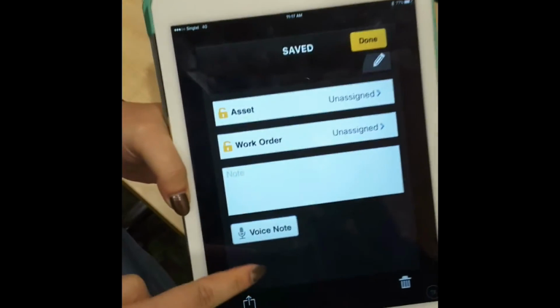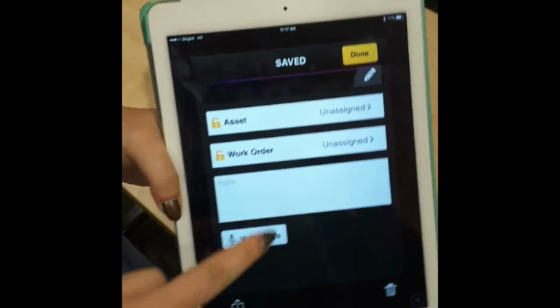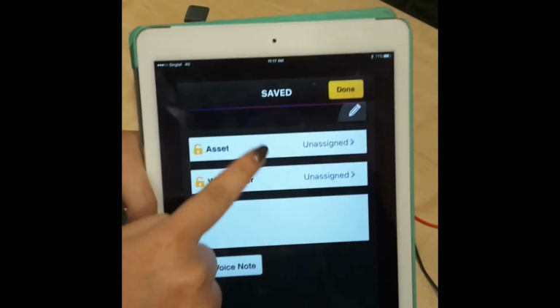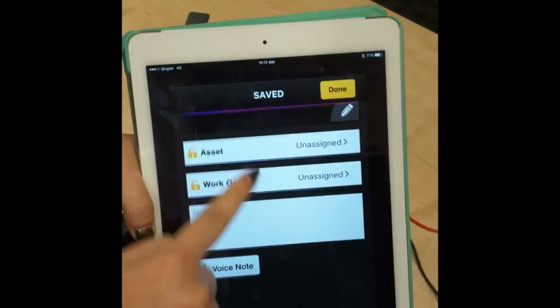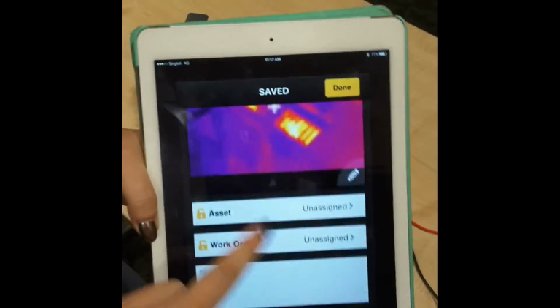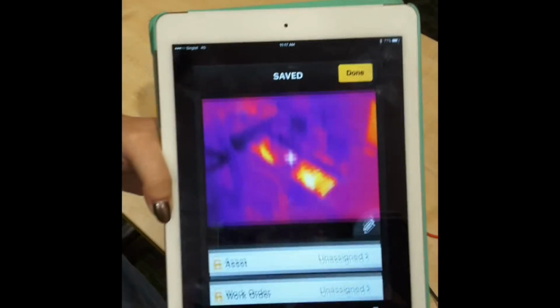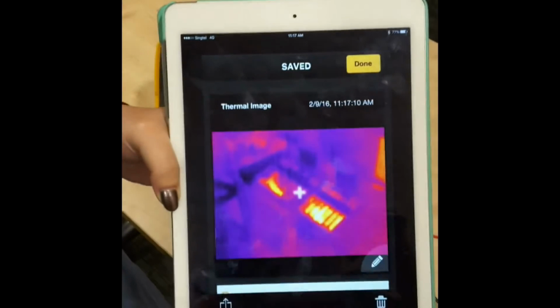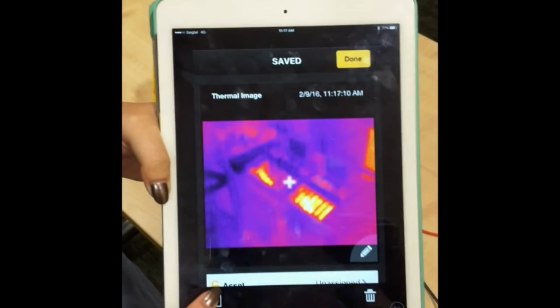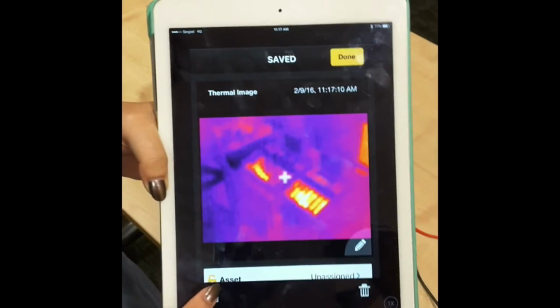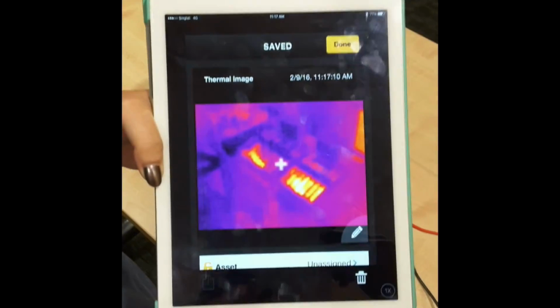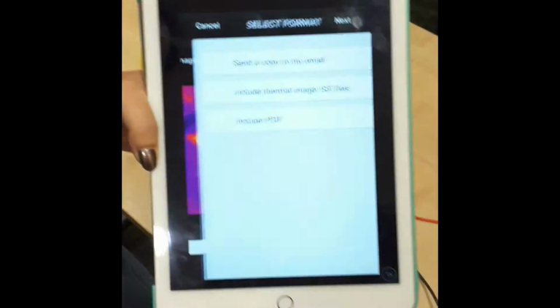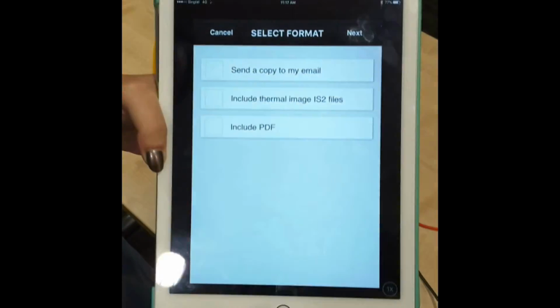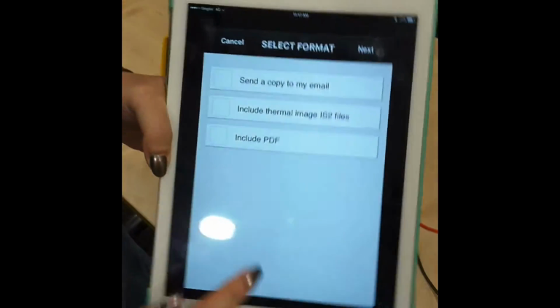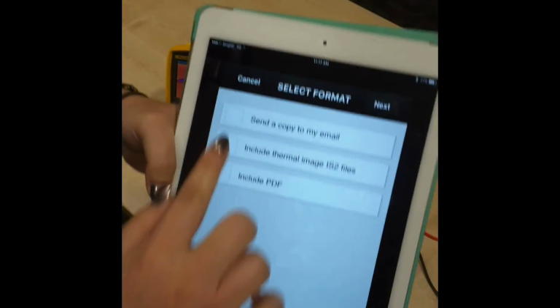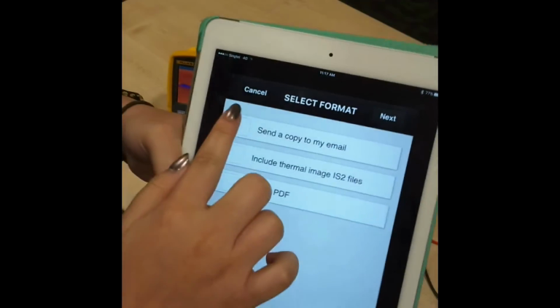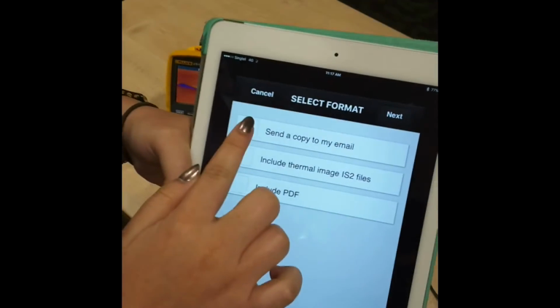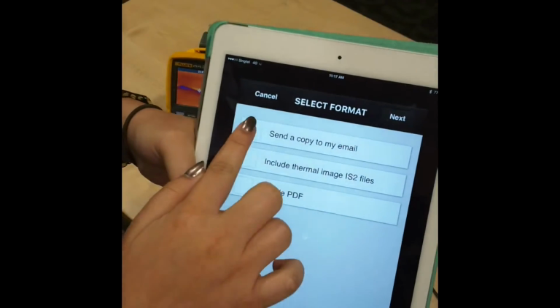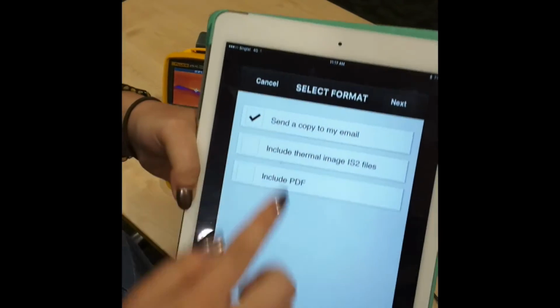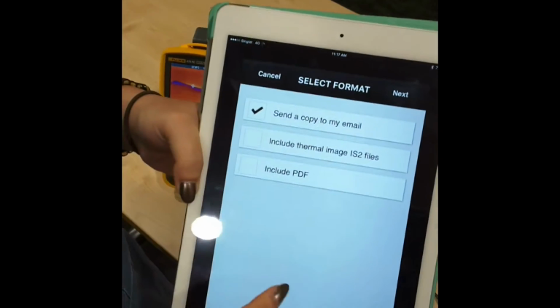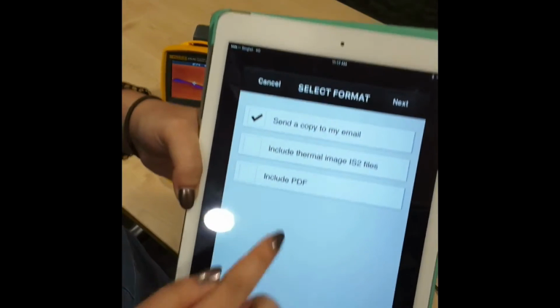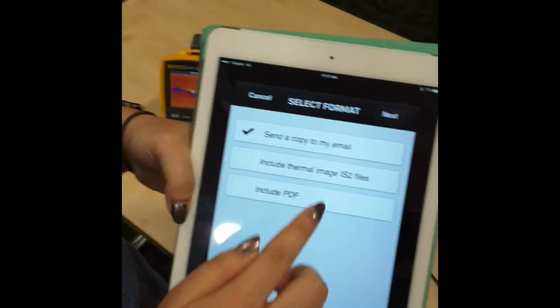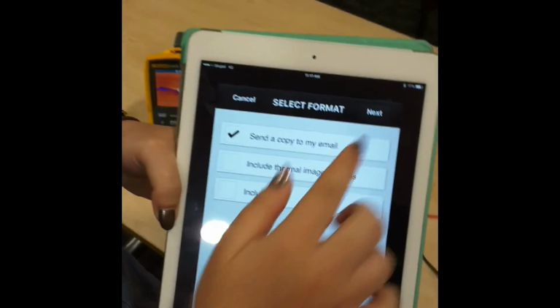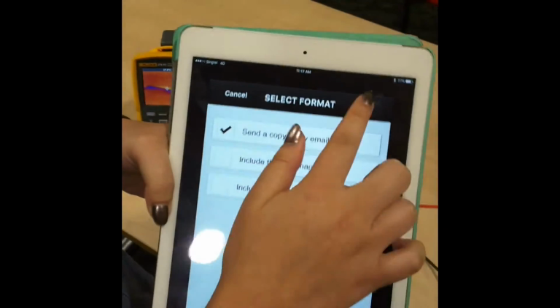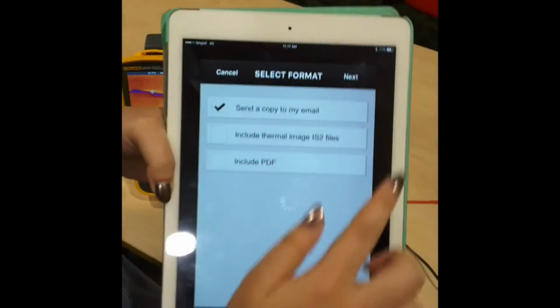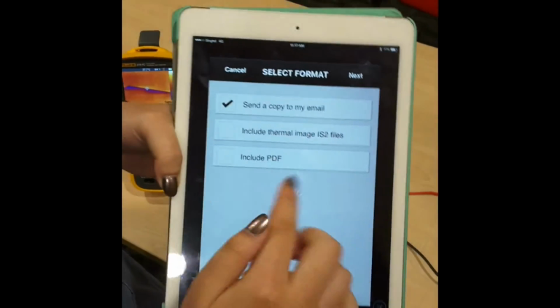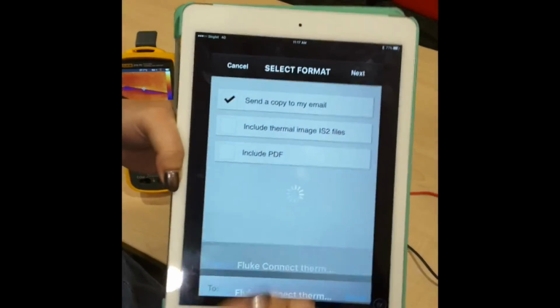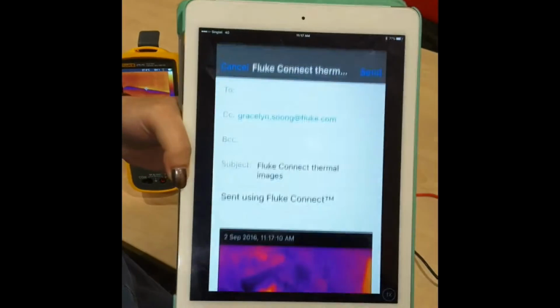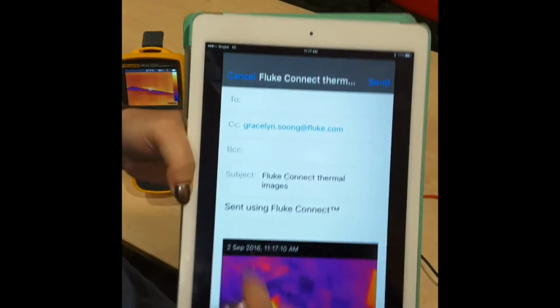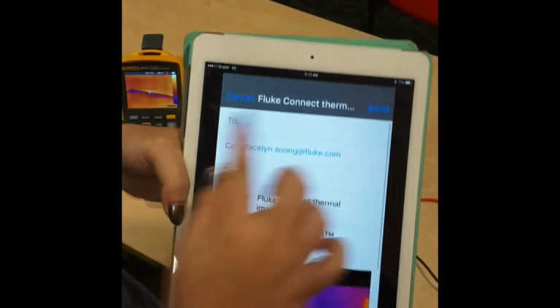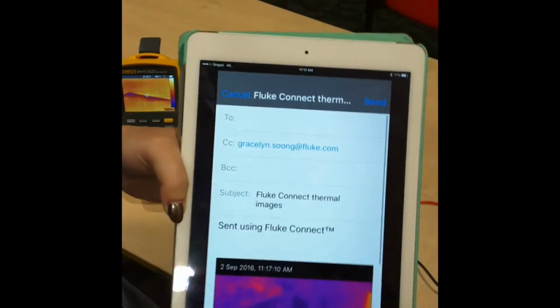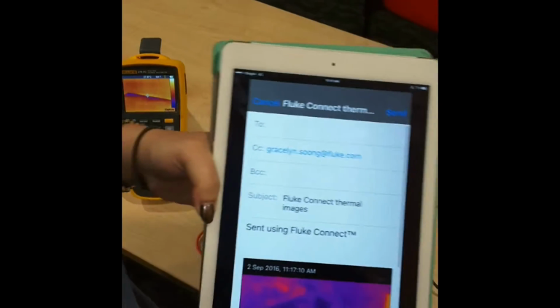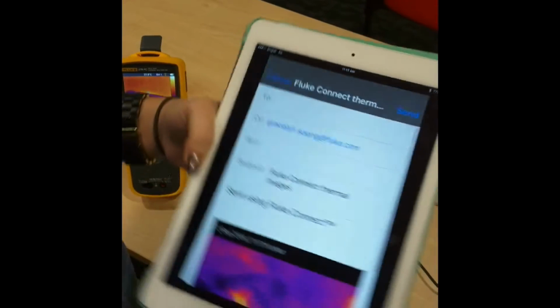If you want to email this image, you can just send a copy to your email — you can do that directly from the app.